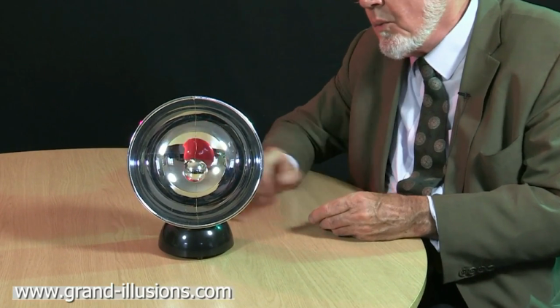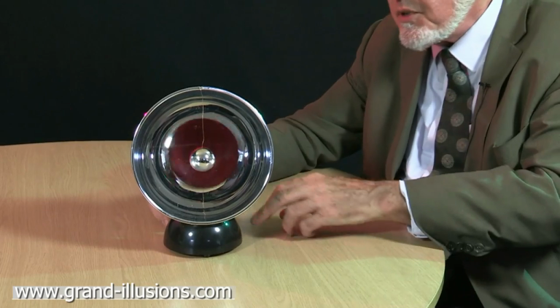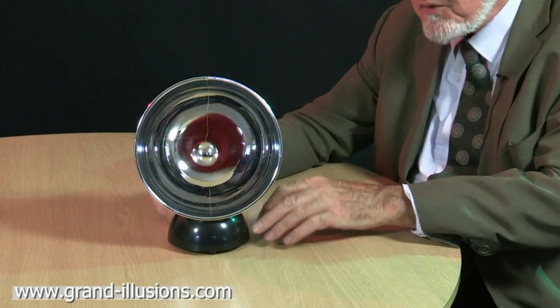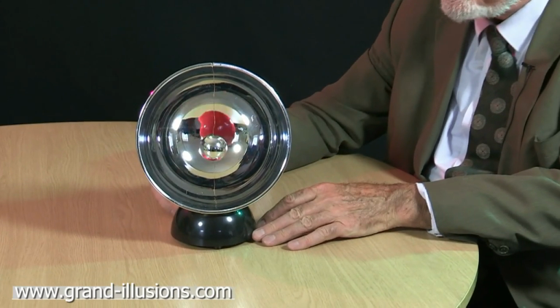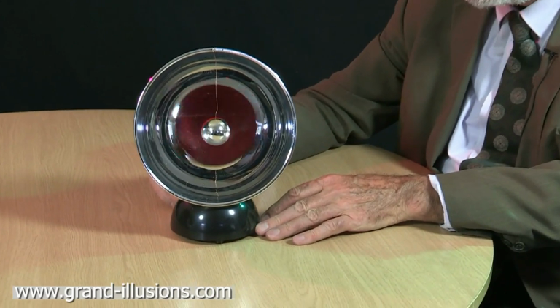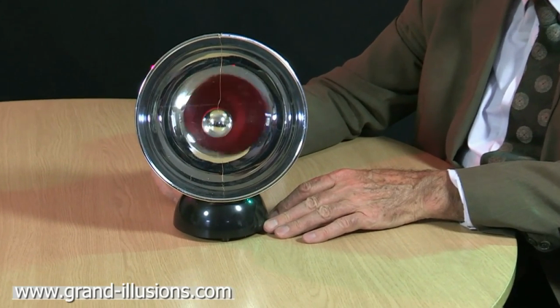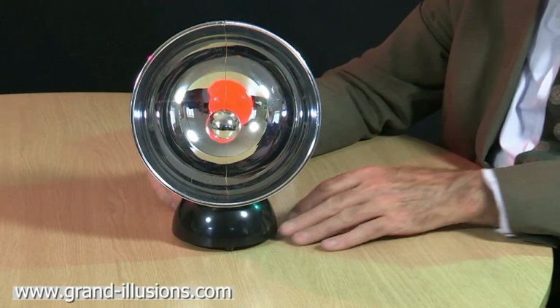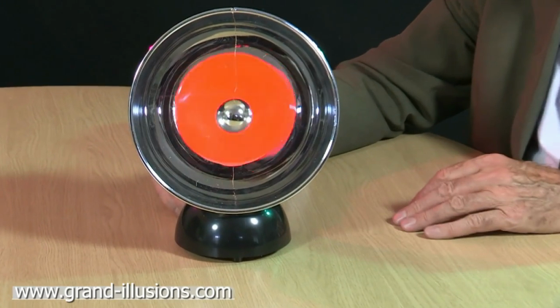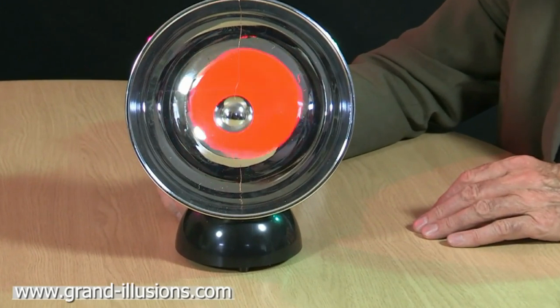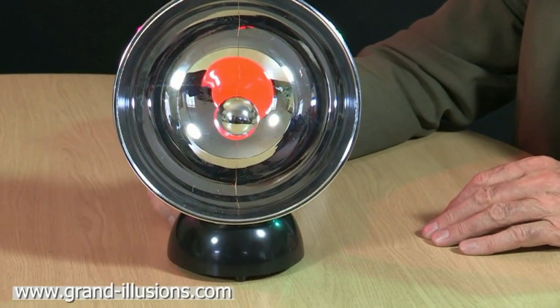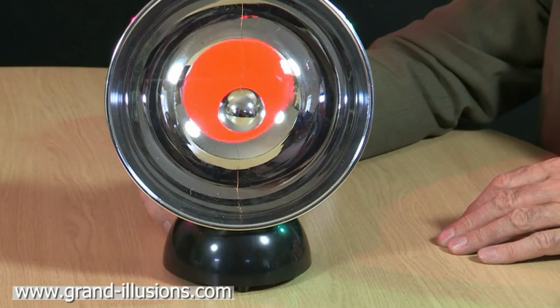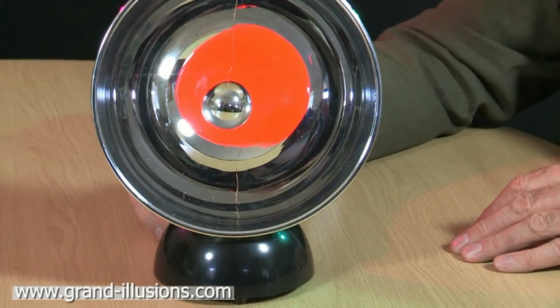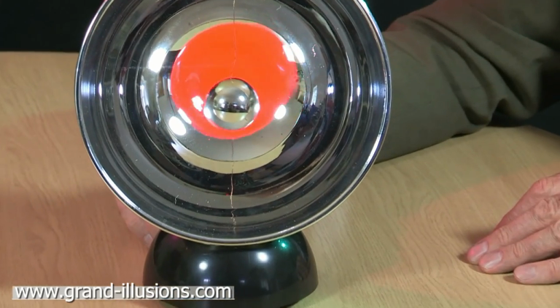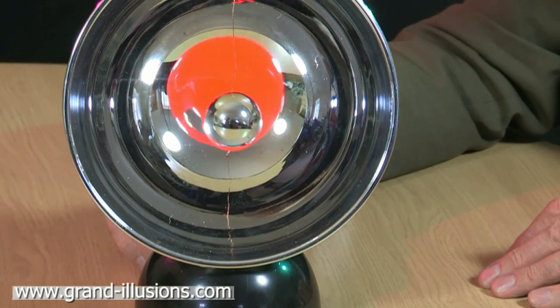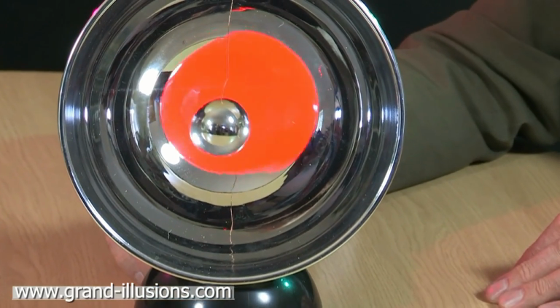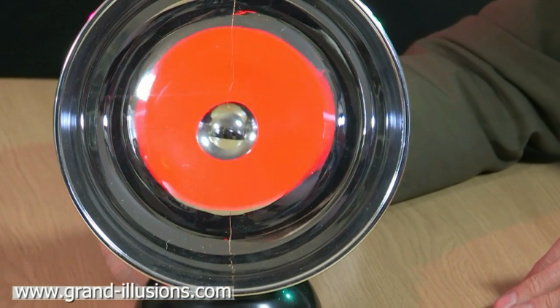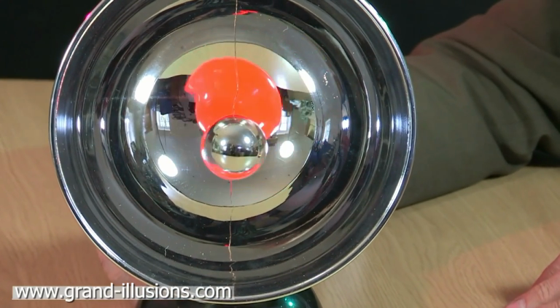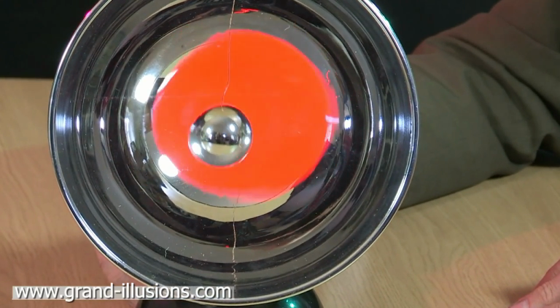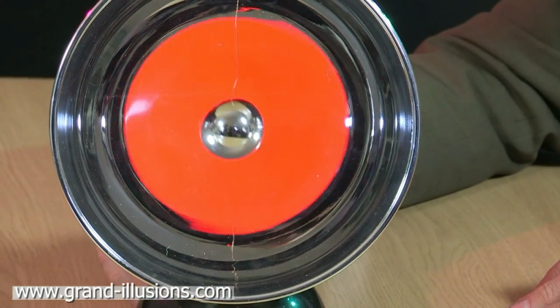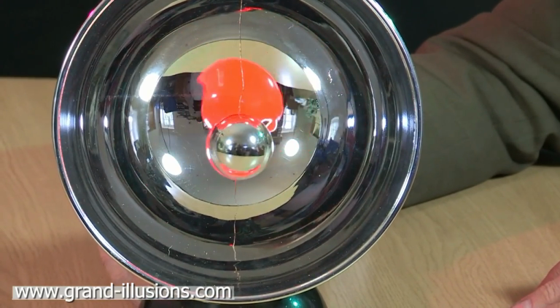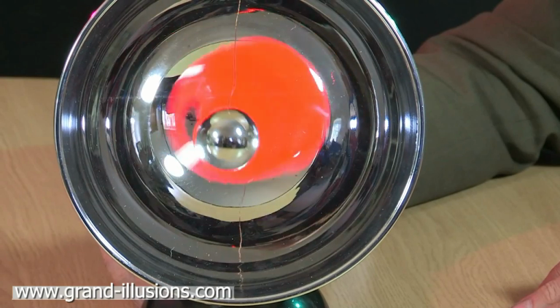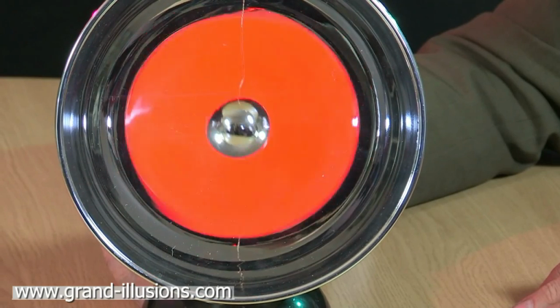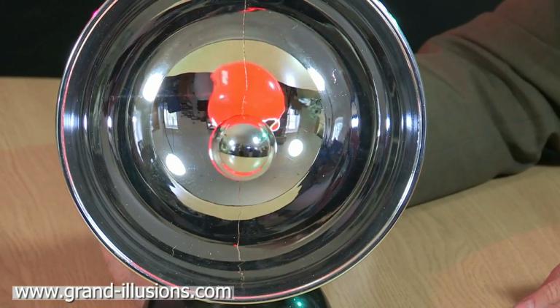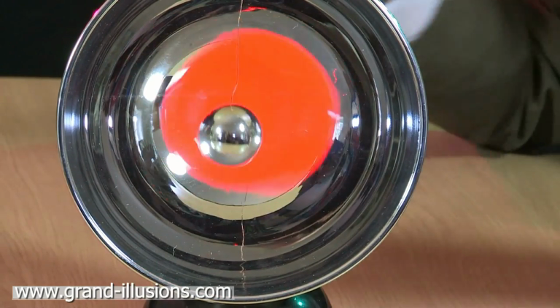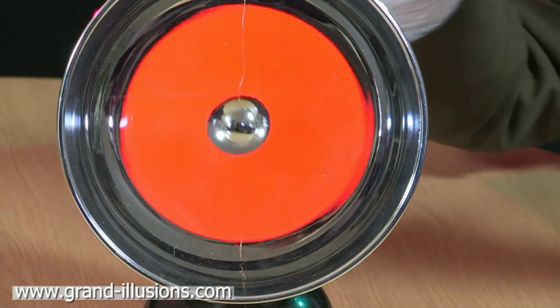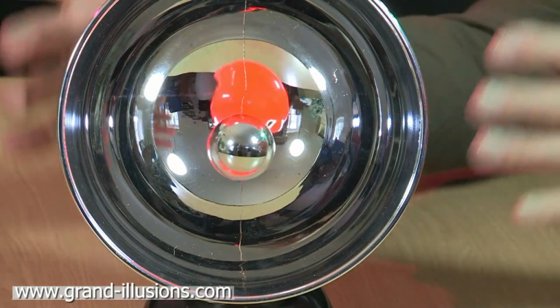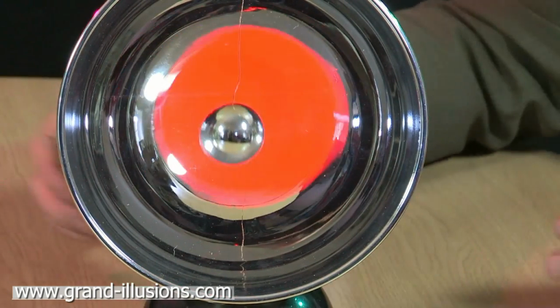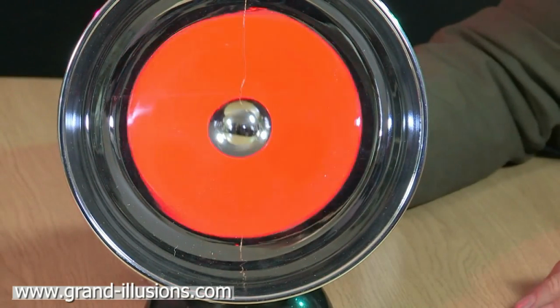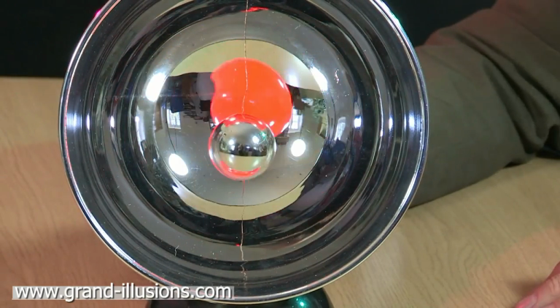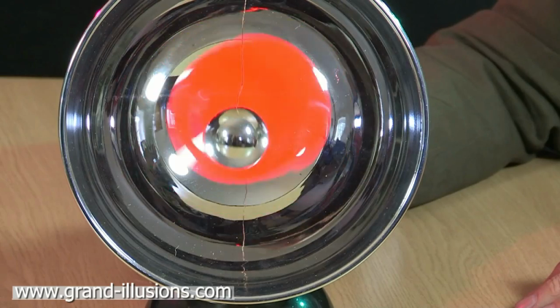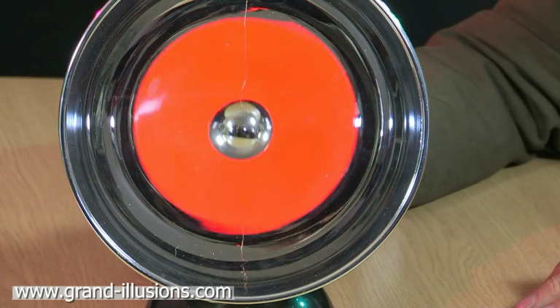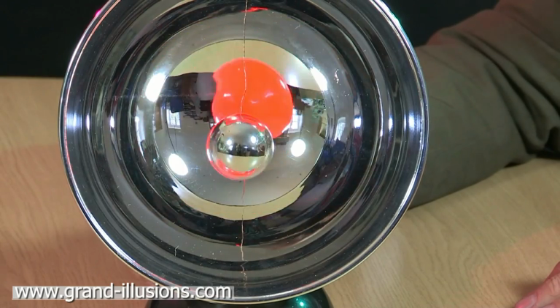When you switch it on — there's a battery in the base — you get illumination and you get that red thing swinging in and out of the focal point, where if it's just exactly at the right point momentarily, it fills the whole of the interior hemisphere with the red colour.